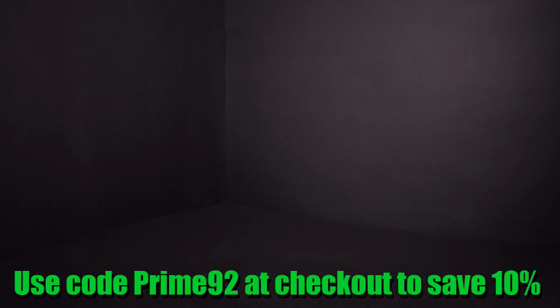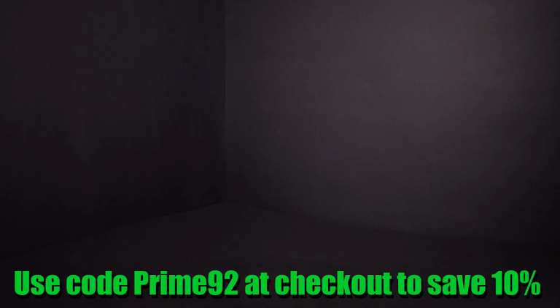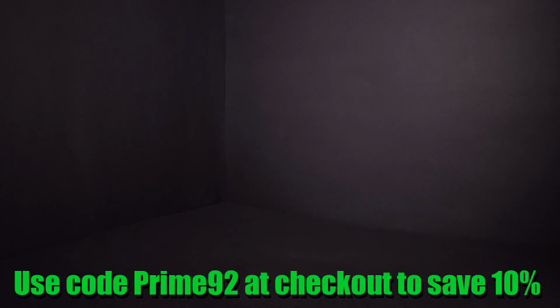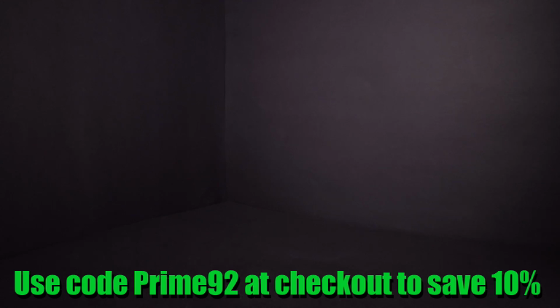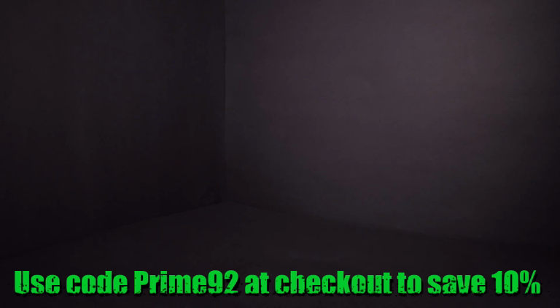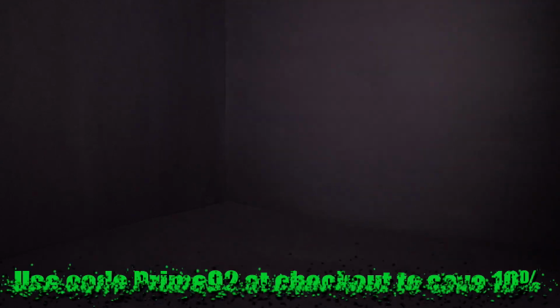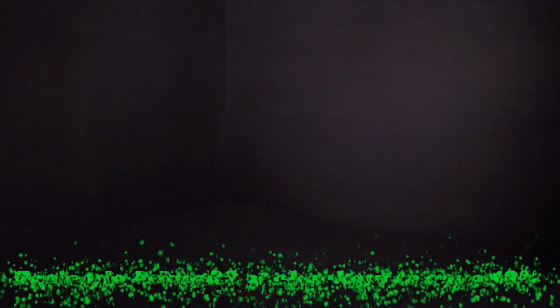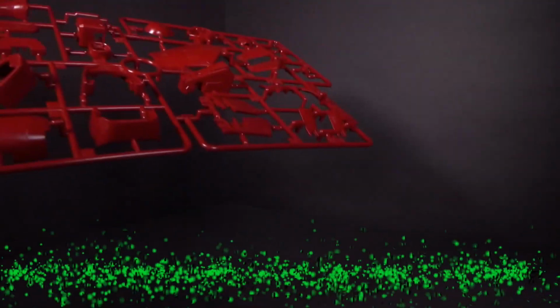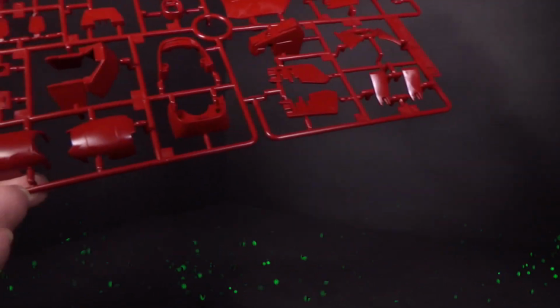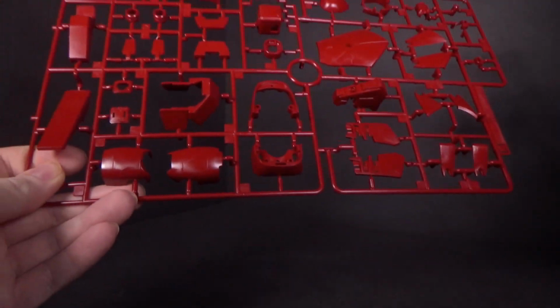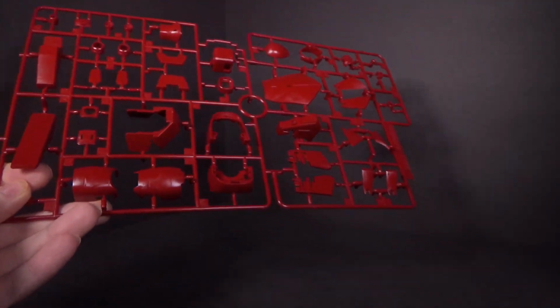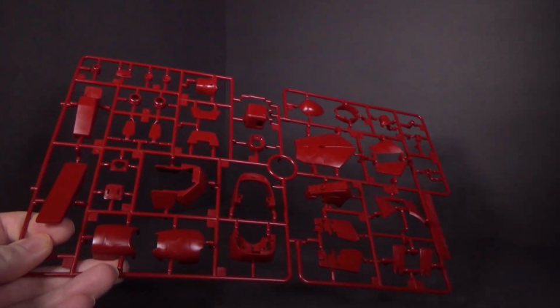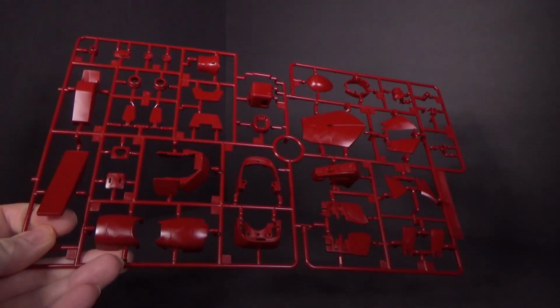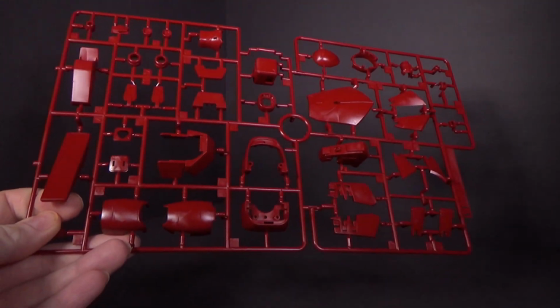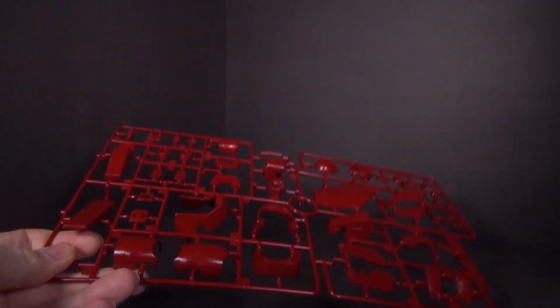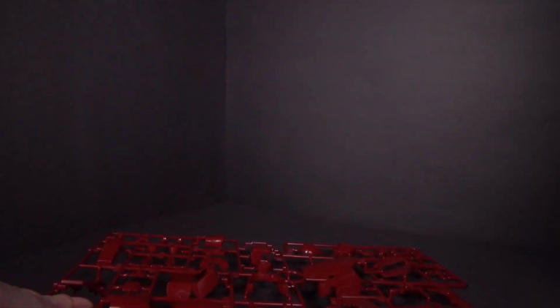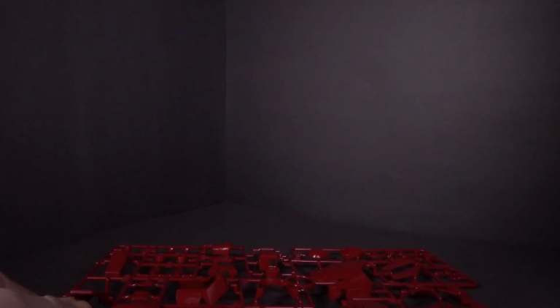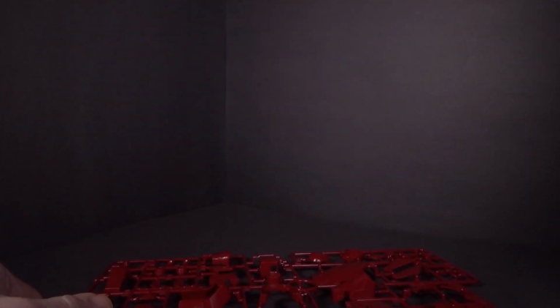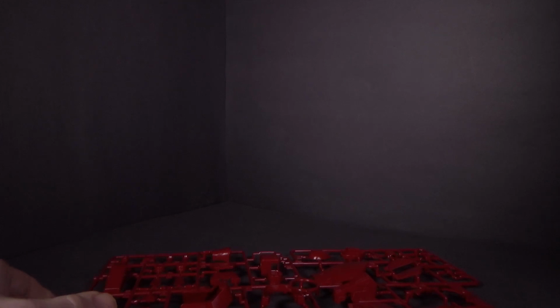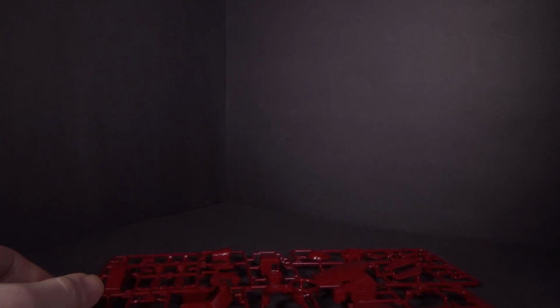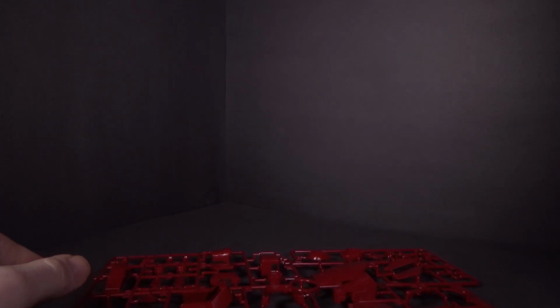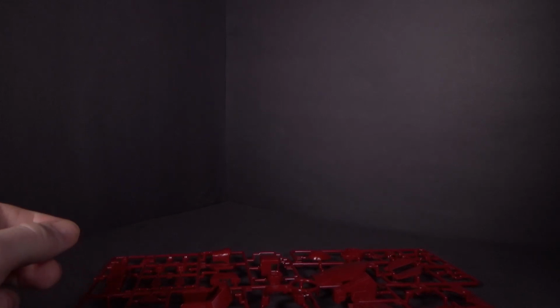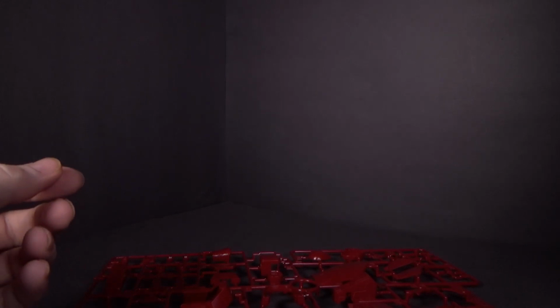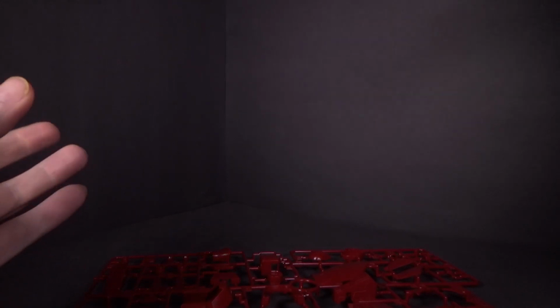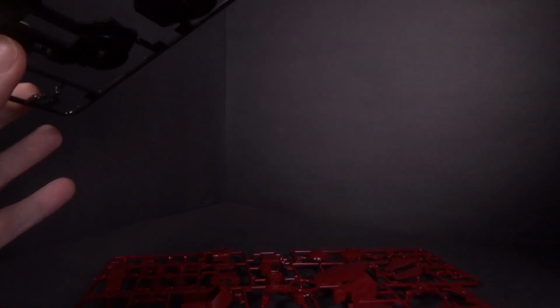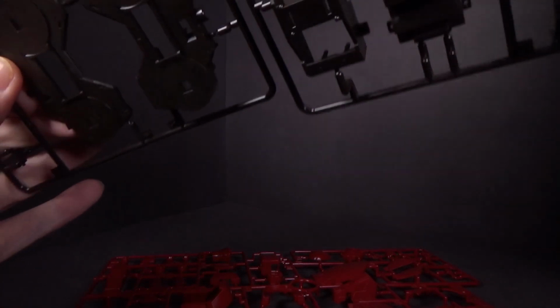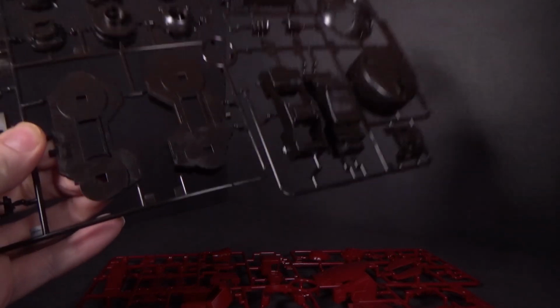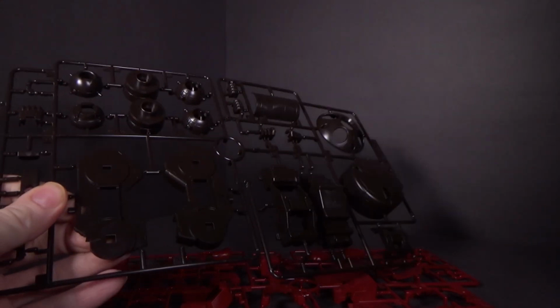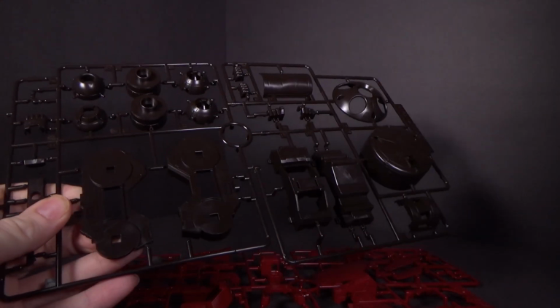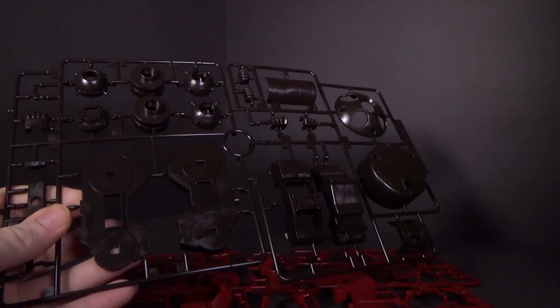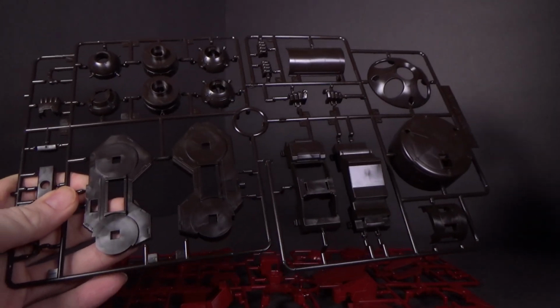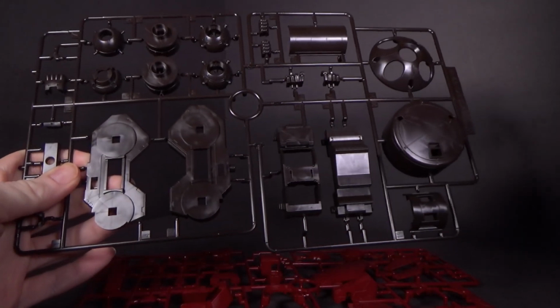Another huge box, and a lot of parts. Quite a few parts which are like the backpack.